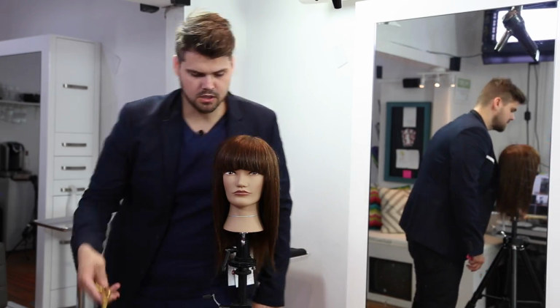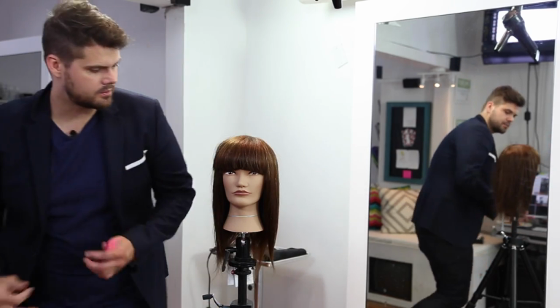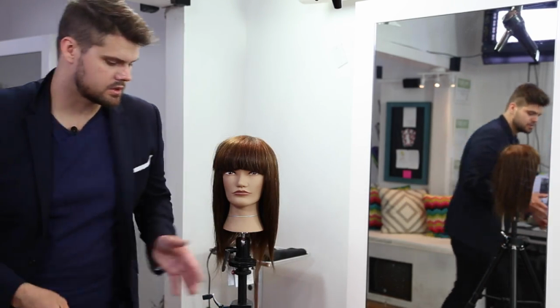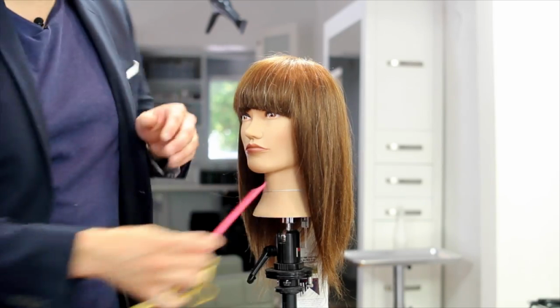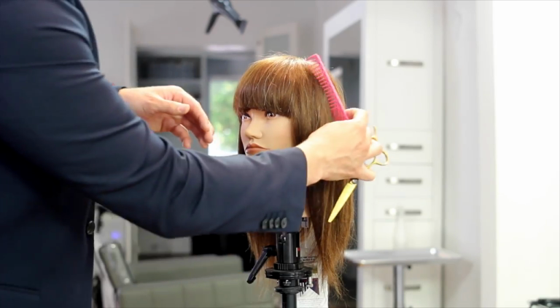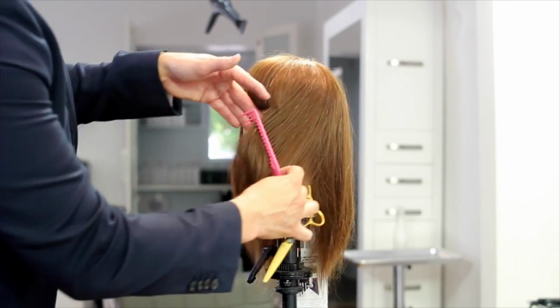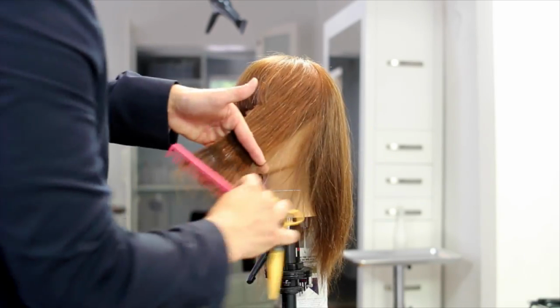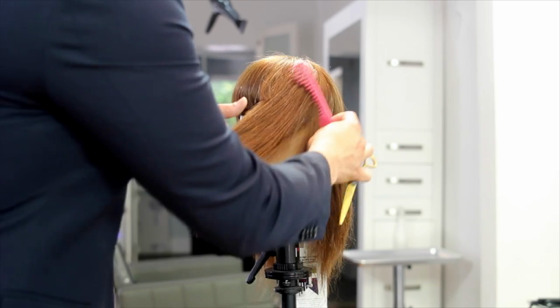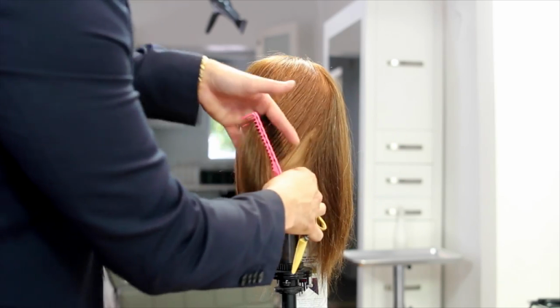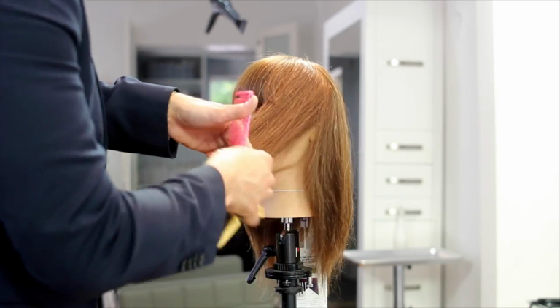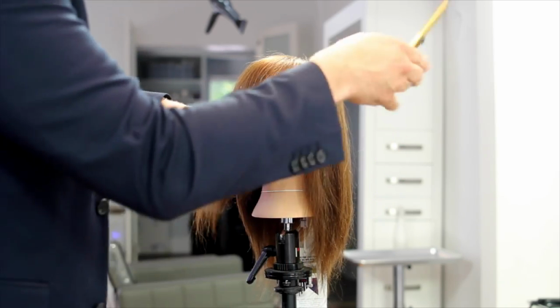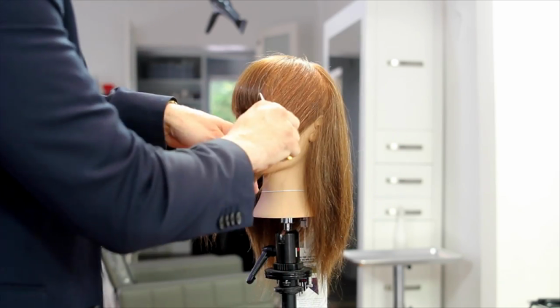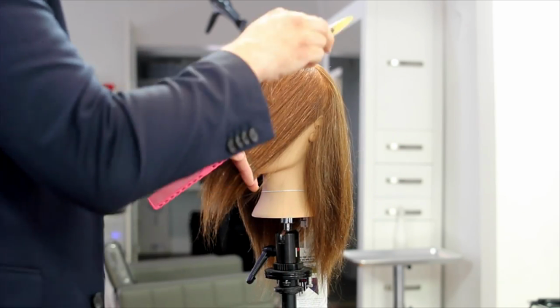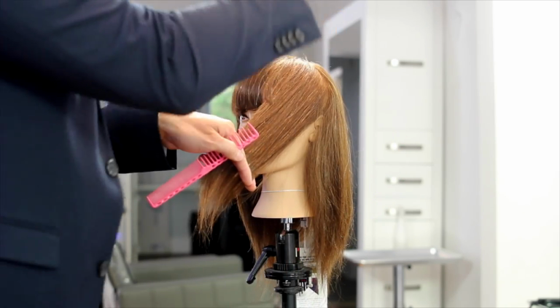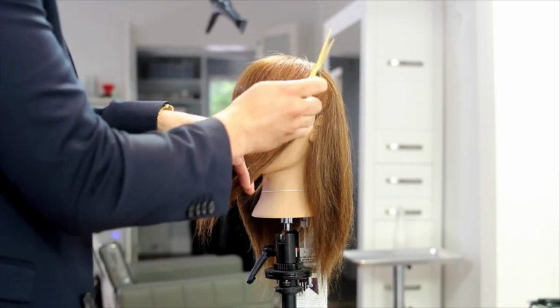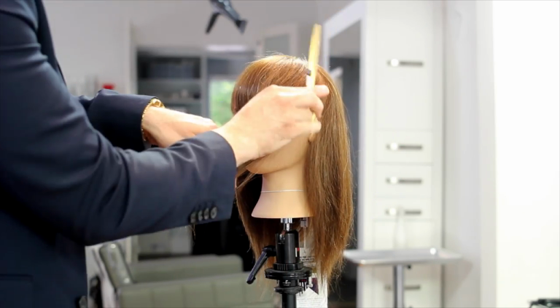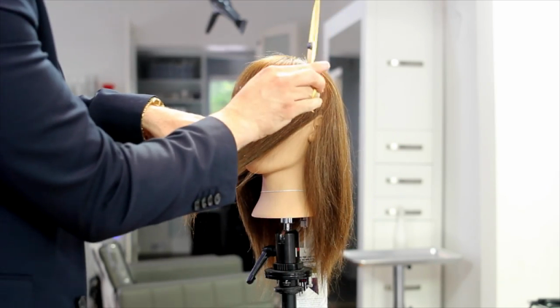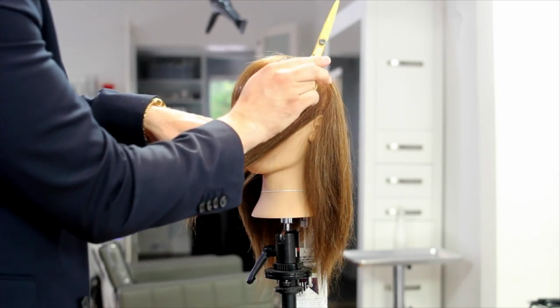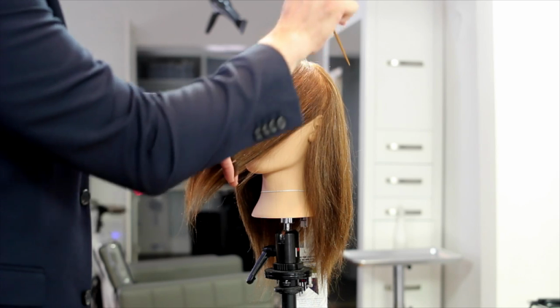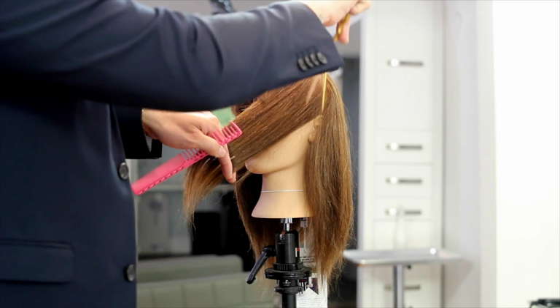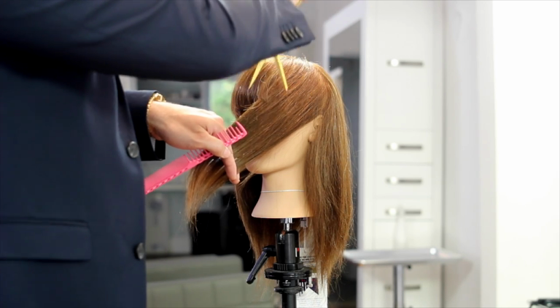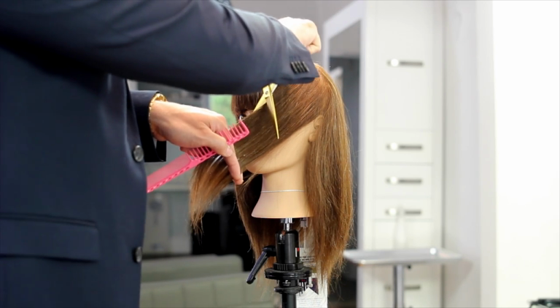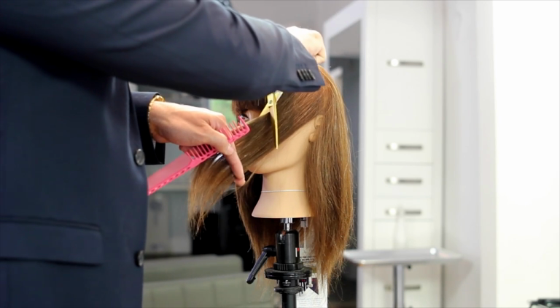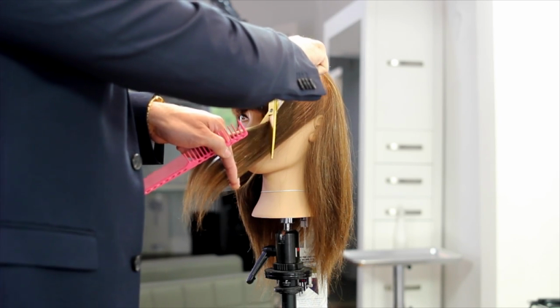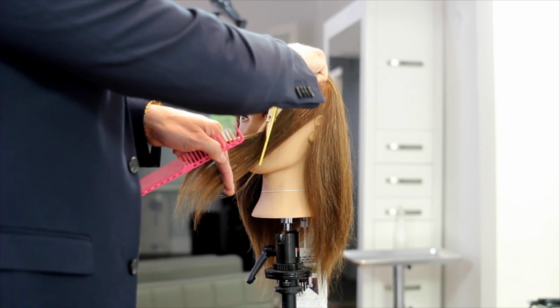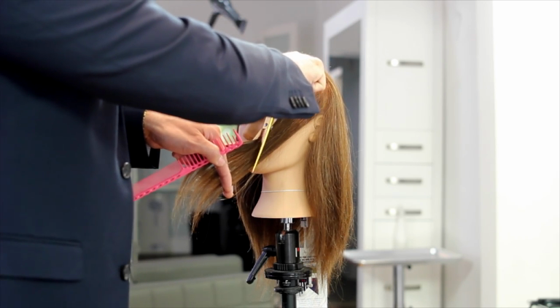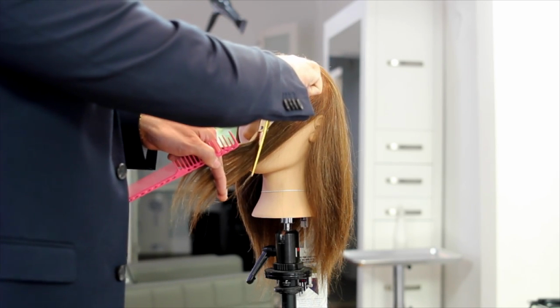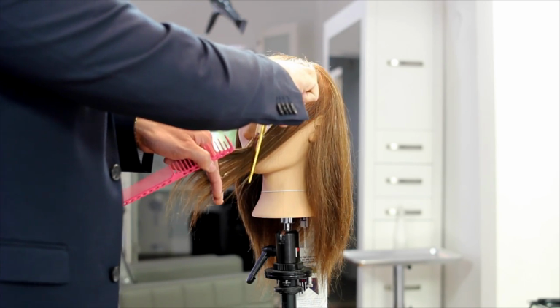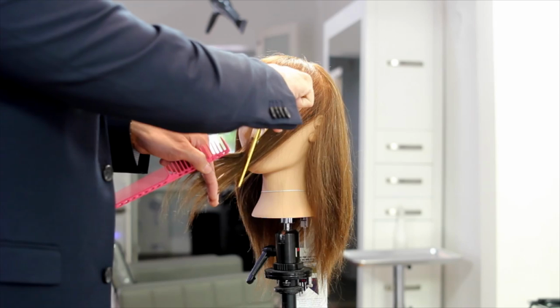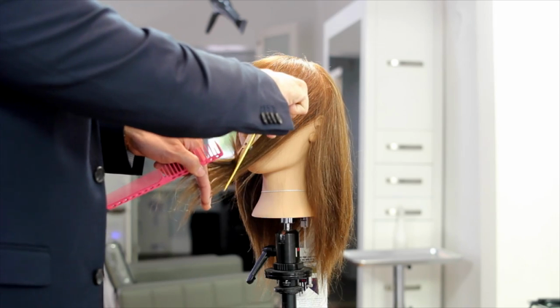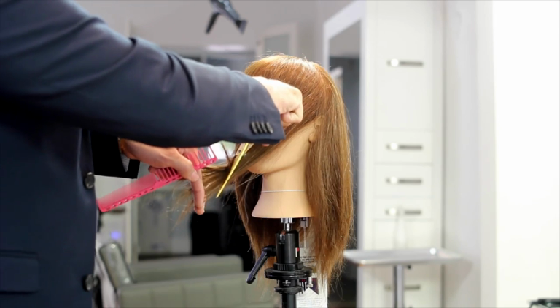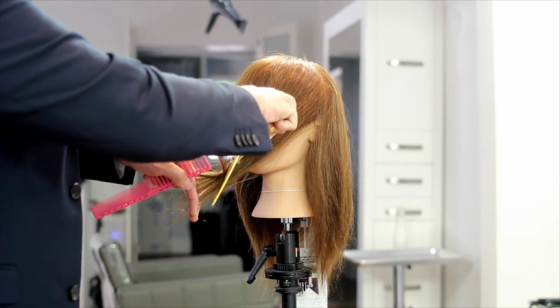So now I'm going to show it in action. You bring the hair out and connect it to the fringe. Put your scissor up, thumb in the opposite direction, face the scissor down, and you just slide down and cut your face frame.